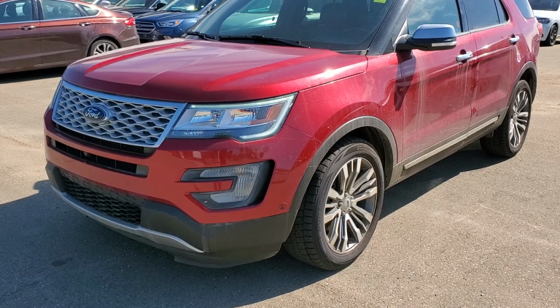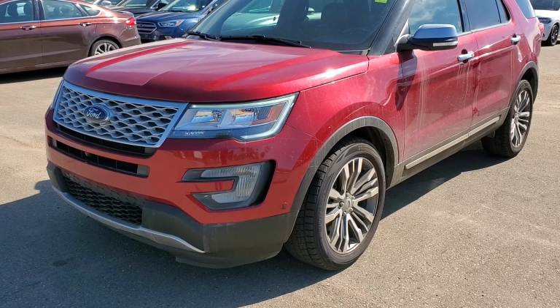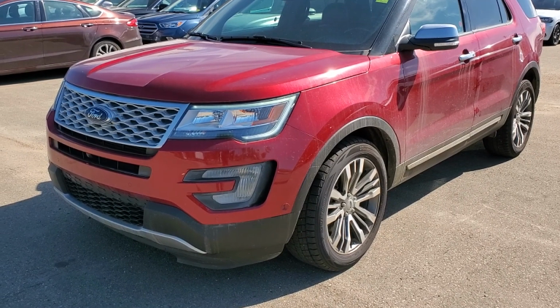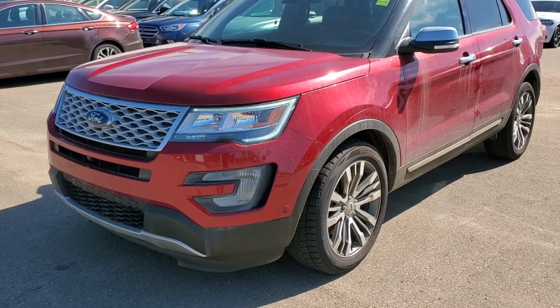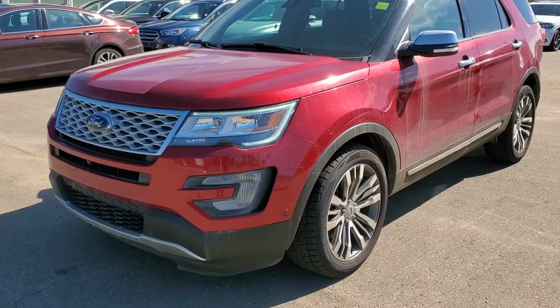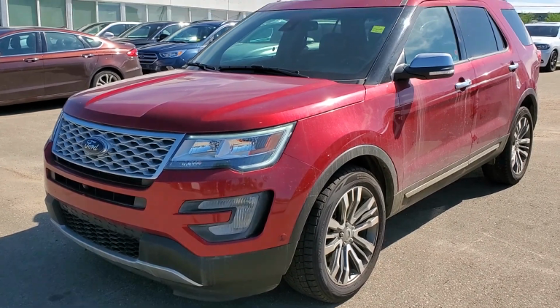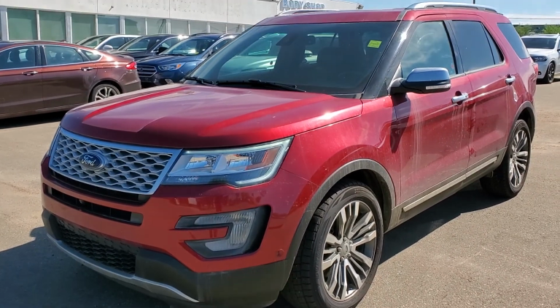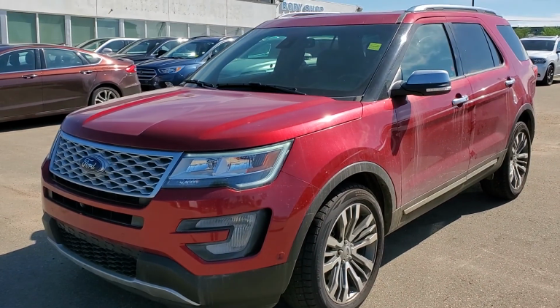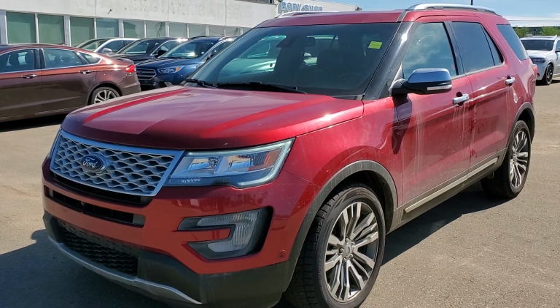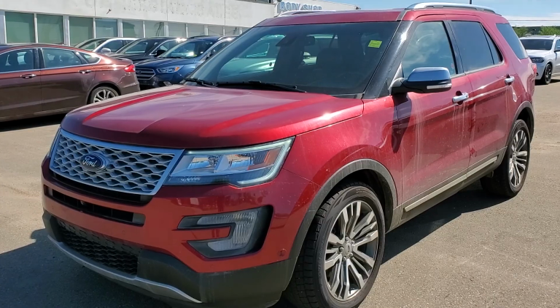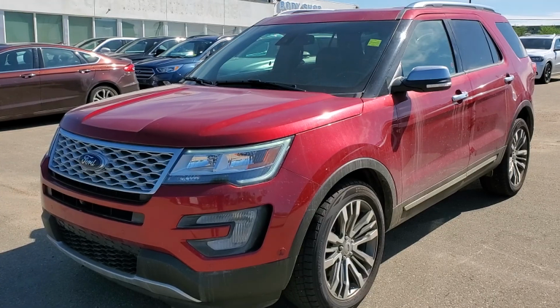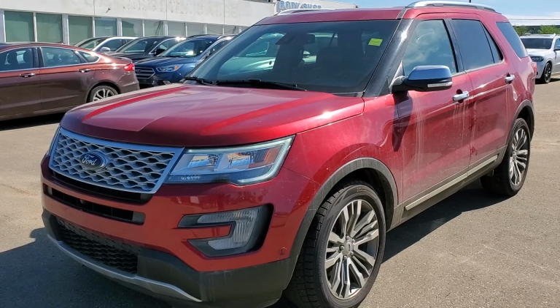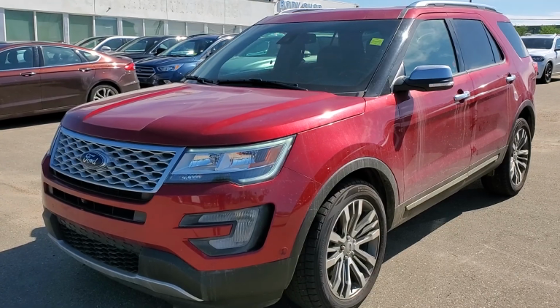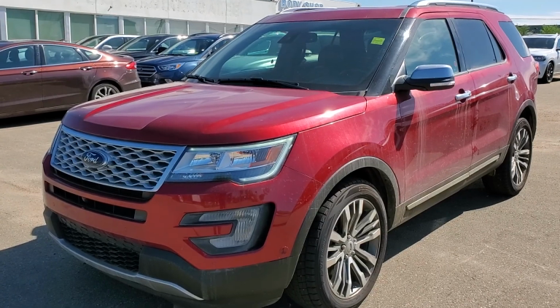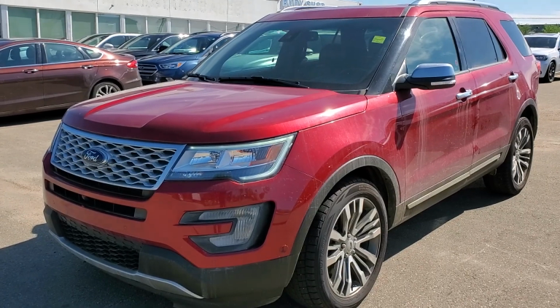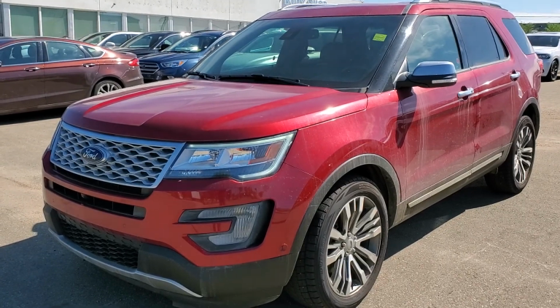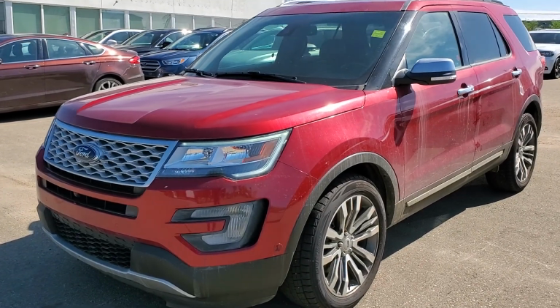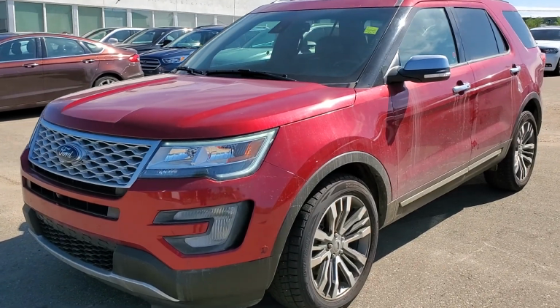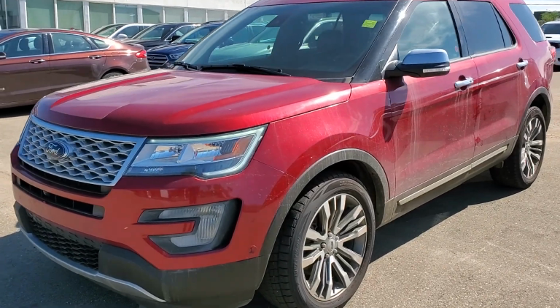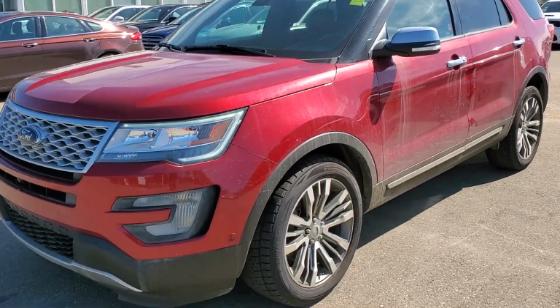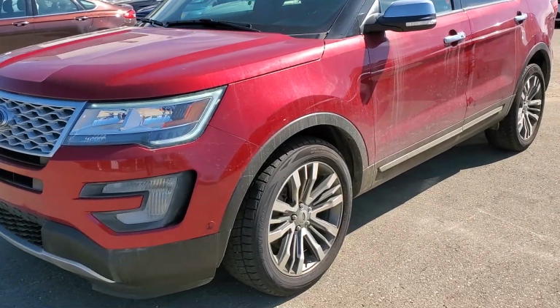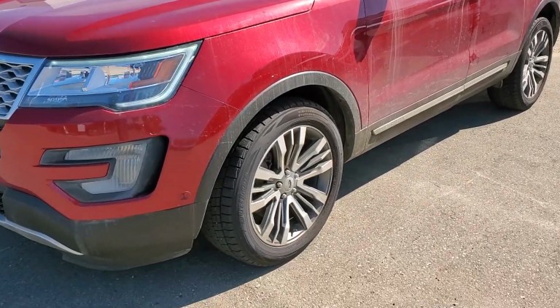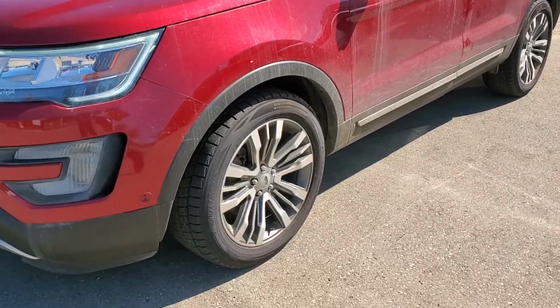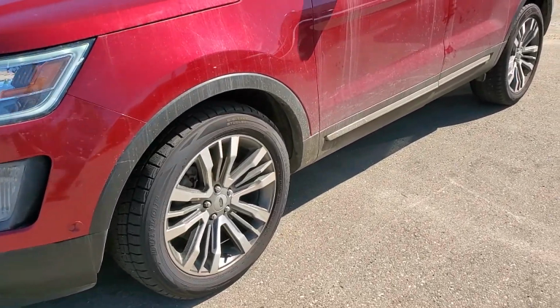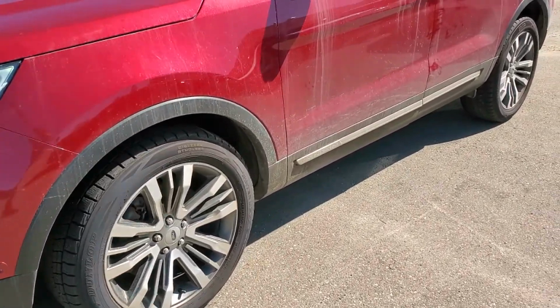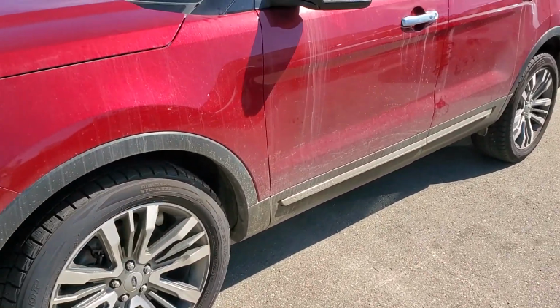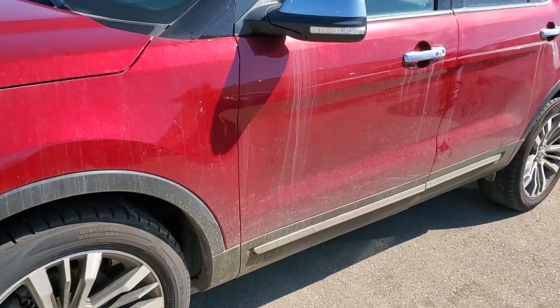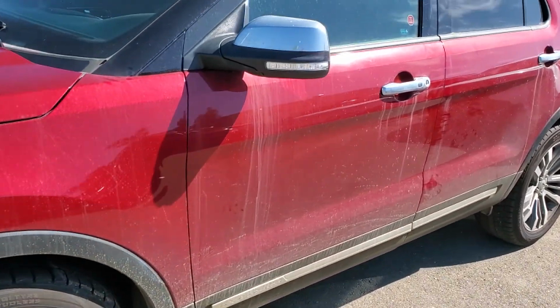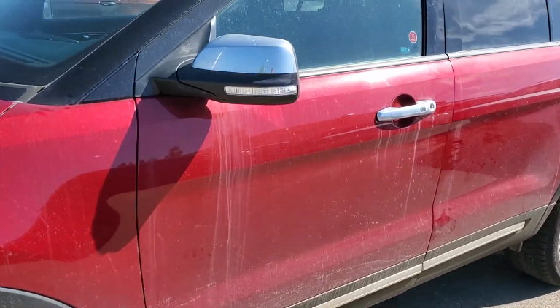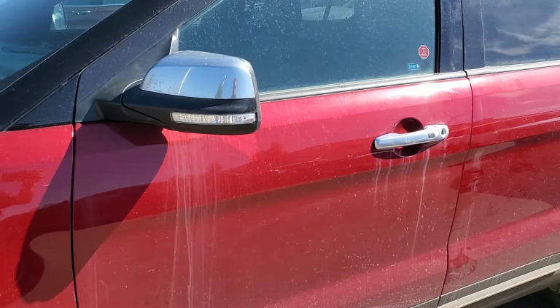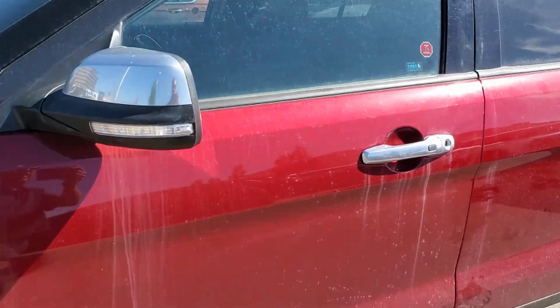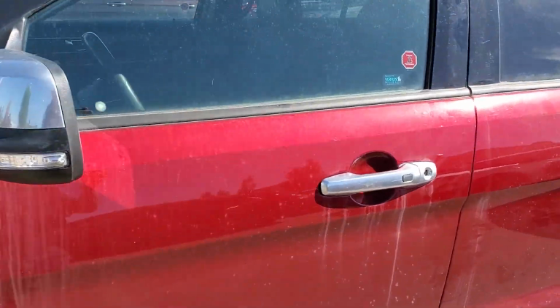Hey Frank, Brad from Cosh Forward. Just want to shoot you a quick video of the Explorer you were inquiring about. This is it.